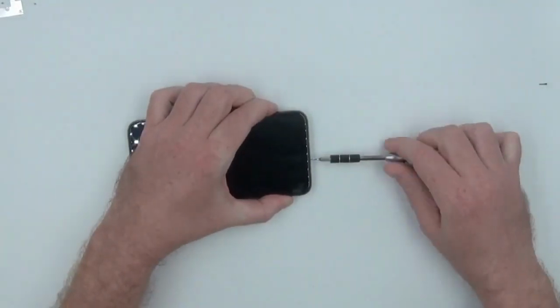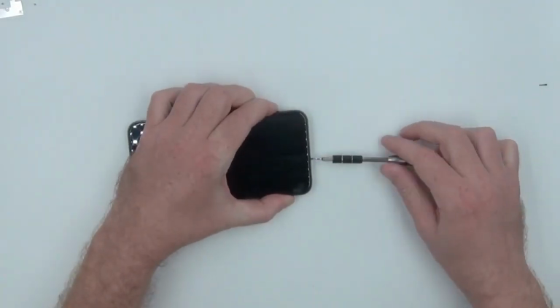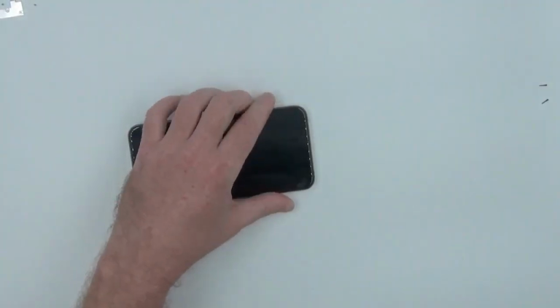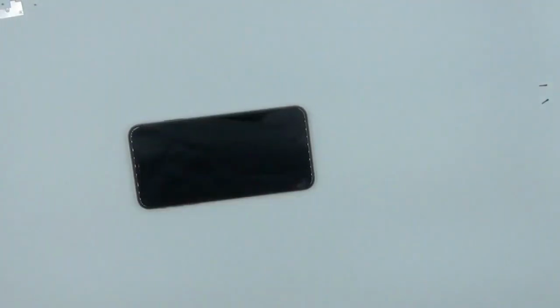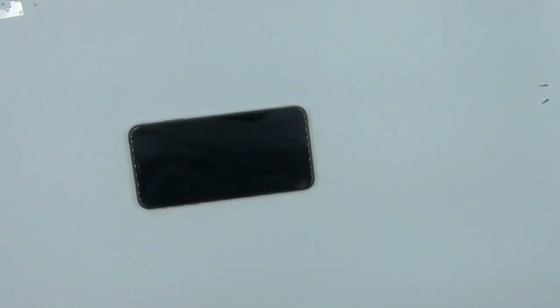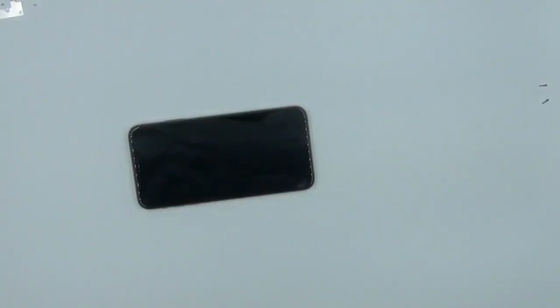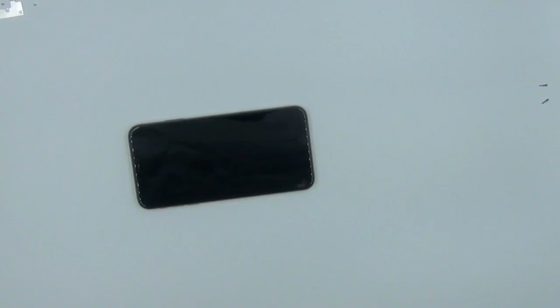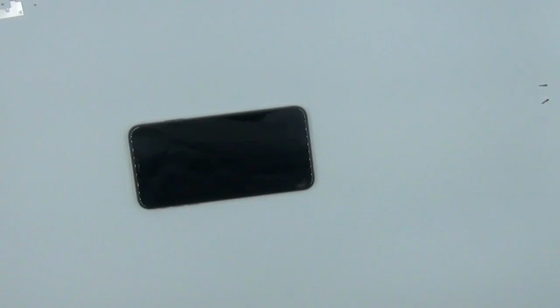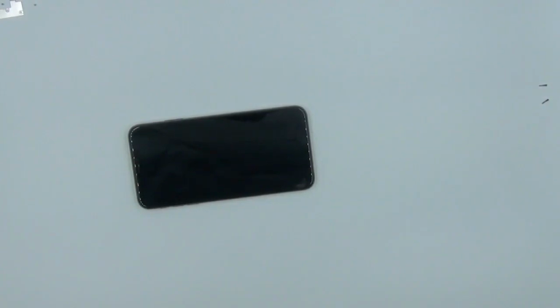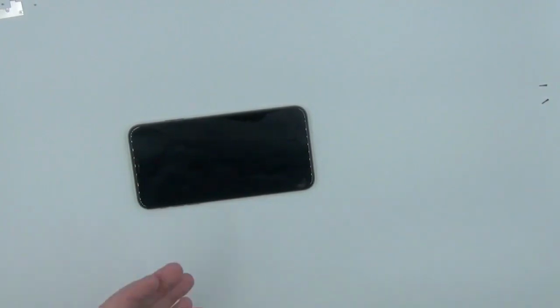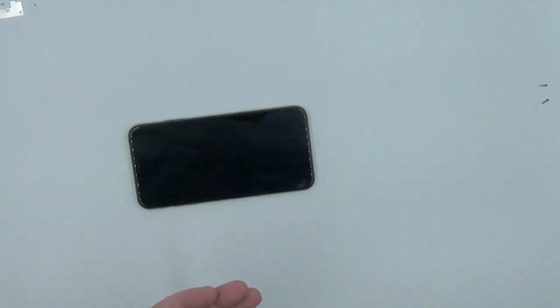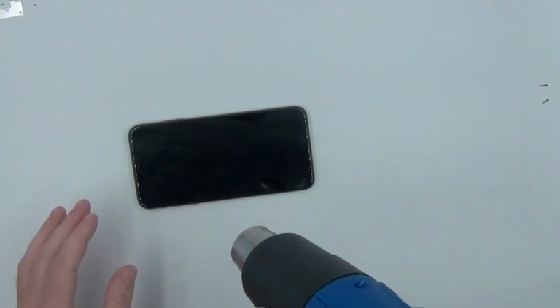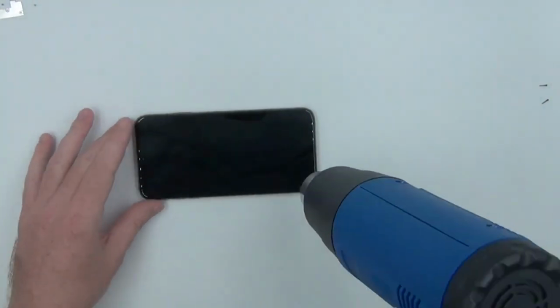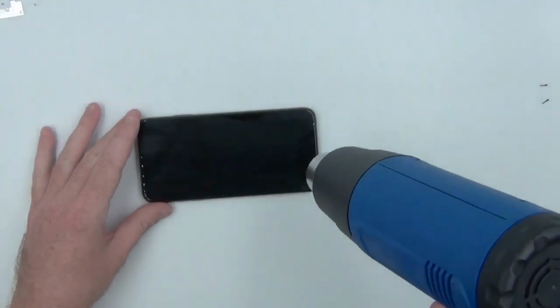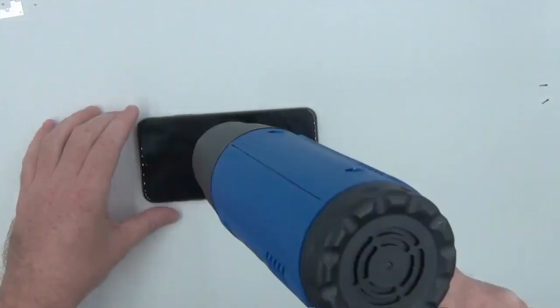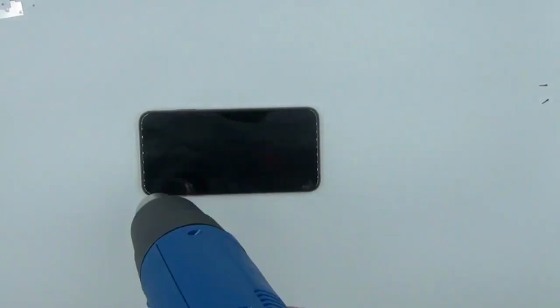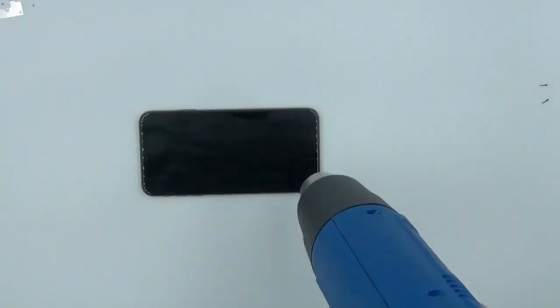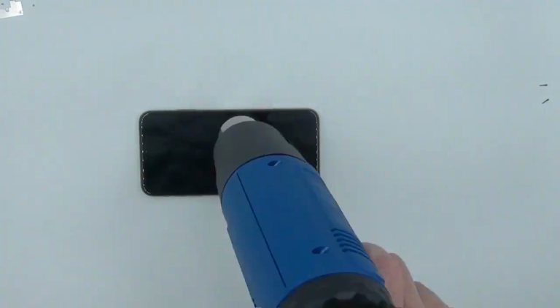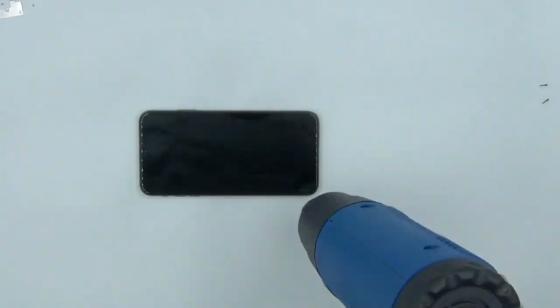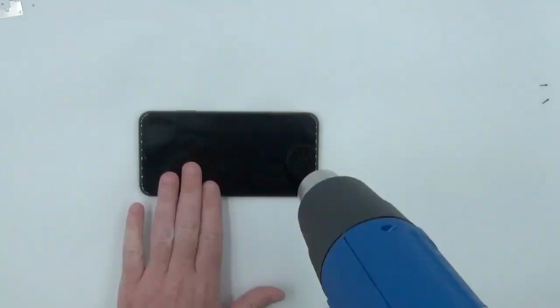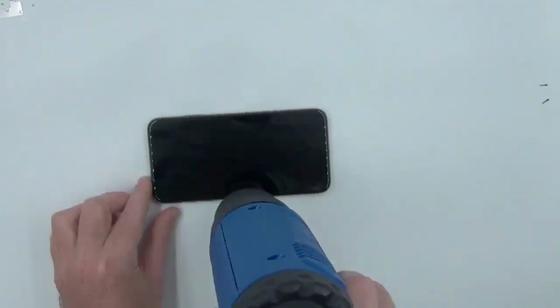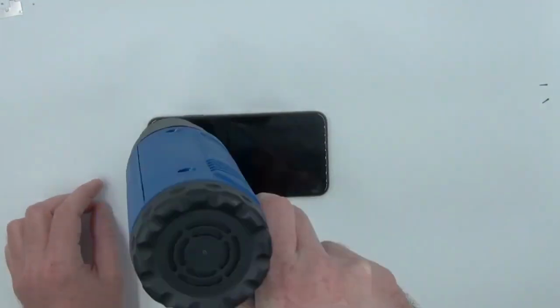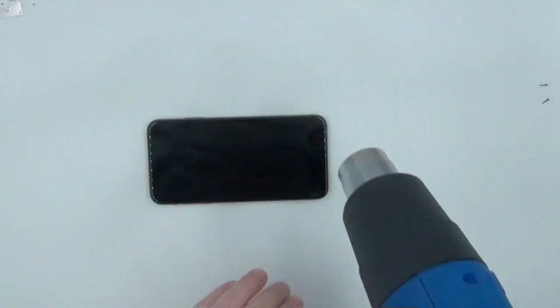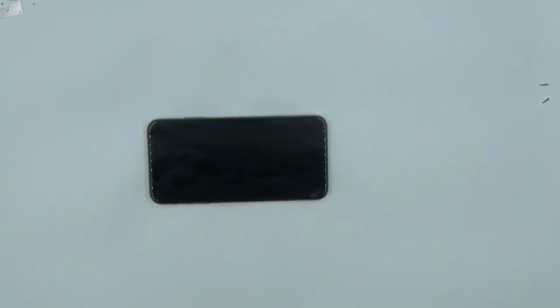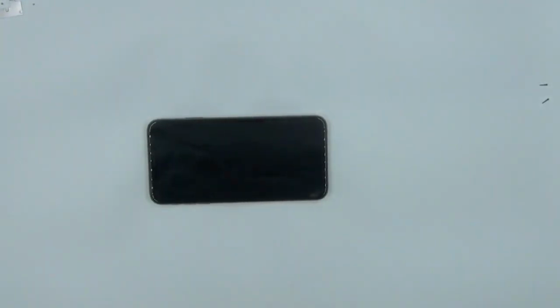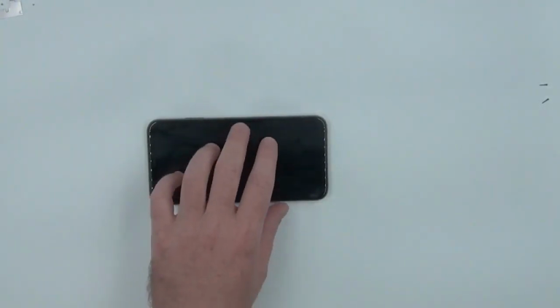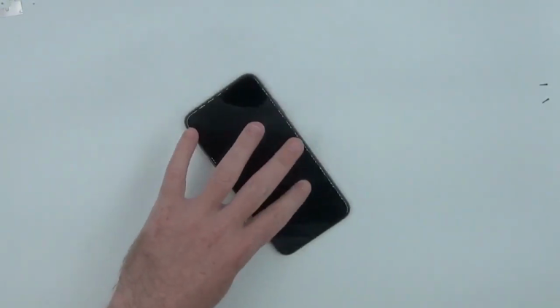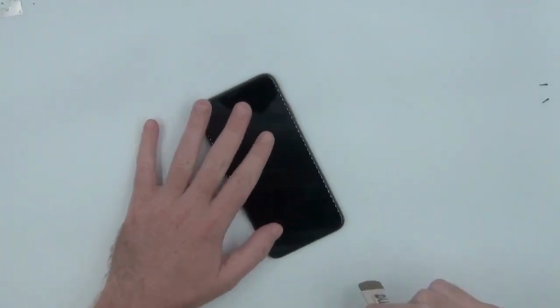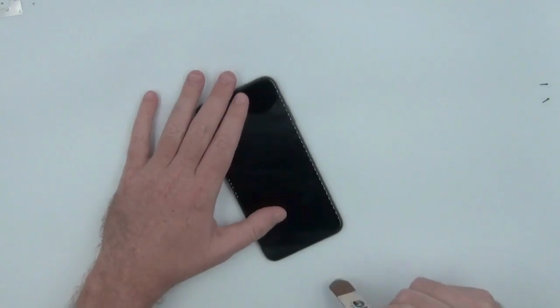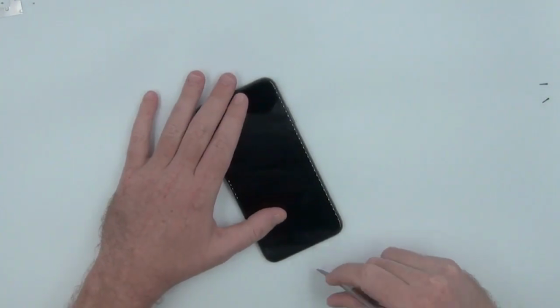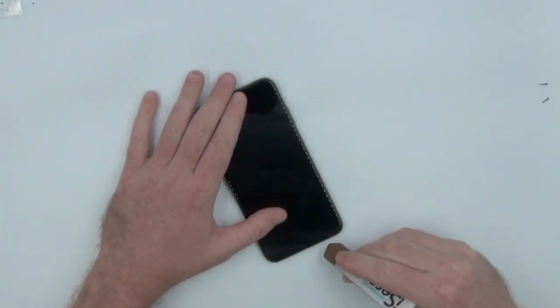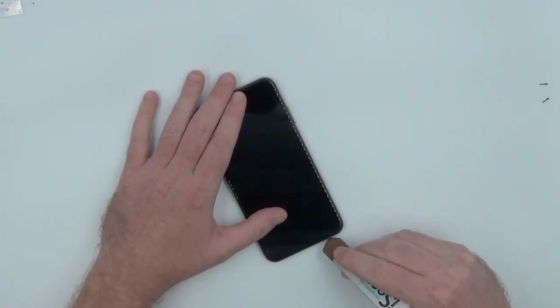Now we can remove the pentalobe screws. For this part I used a heat gun on a low setting. You can also use a heating pad, probably at 70 degrees Celsius.